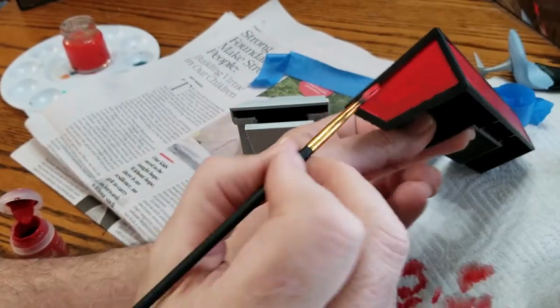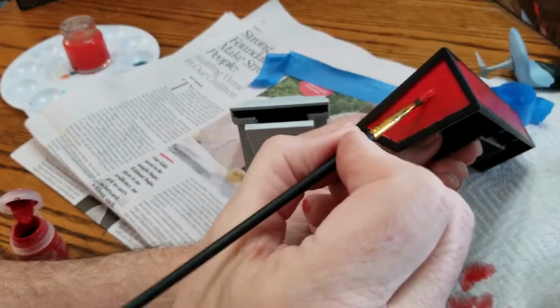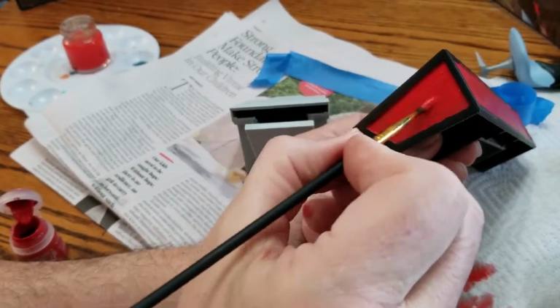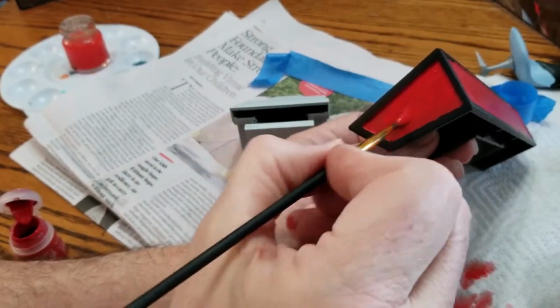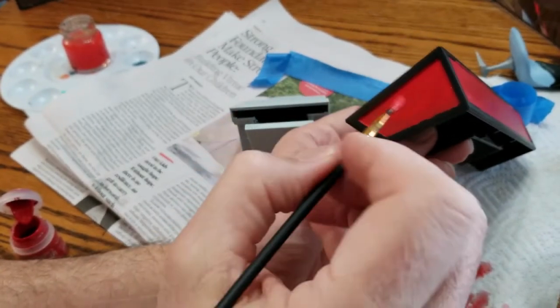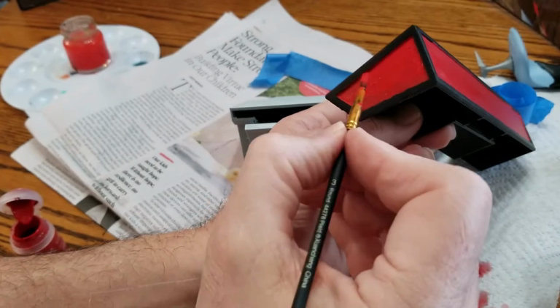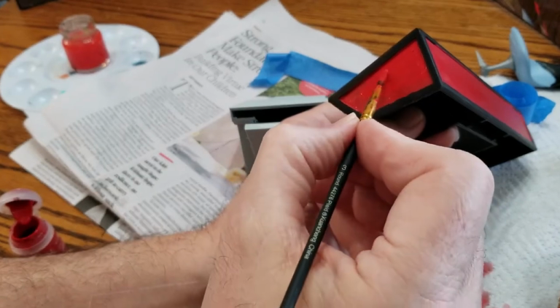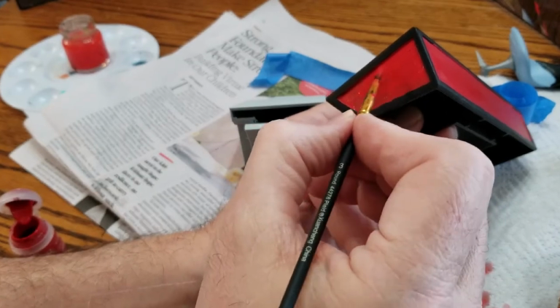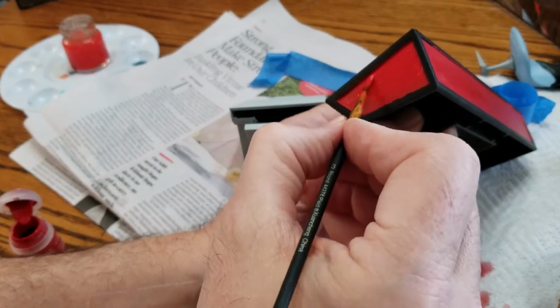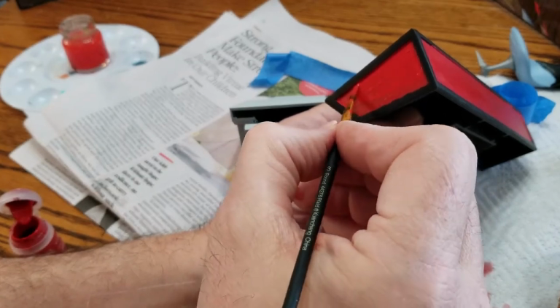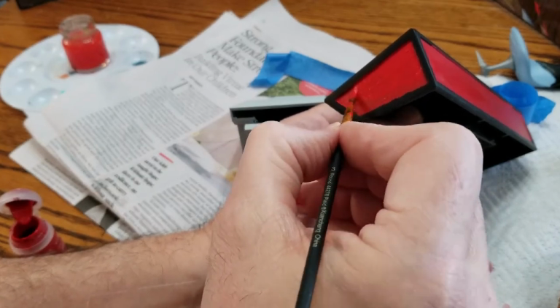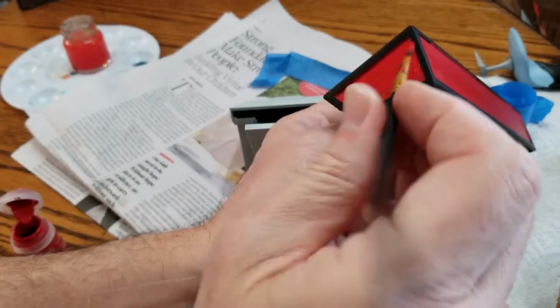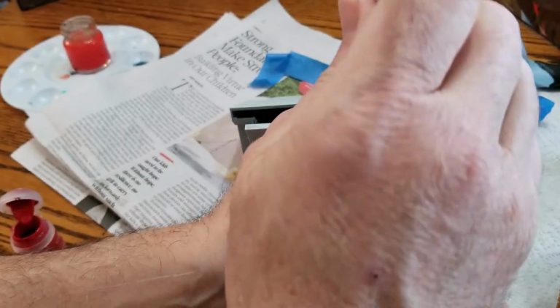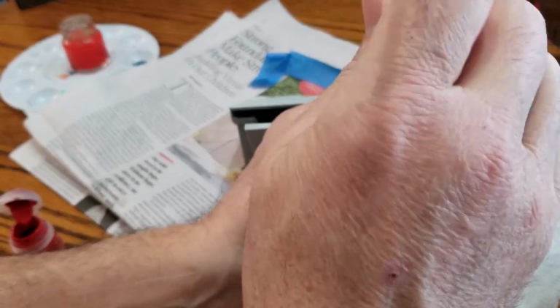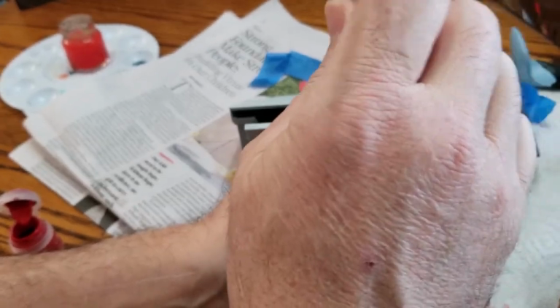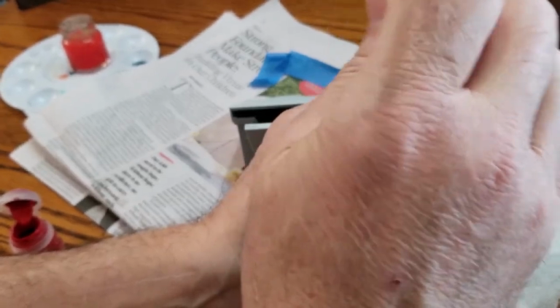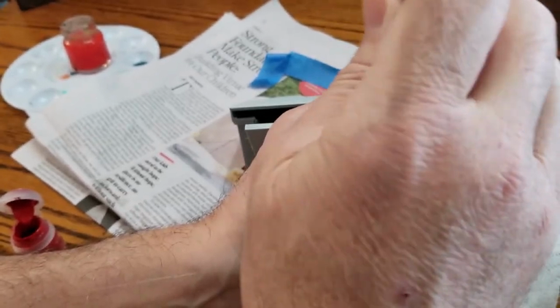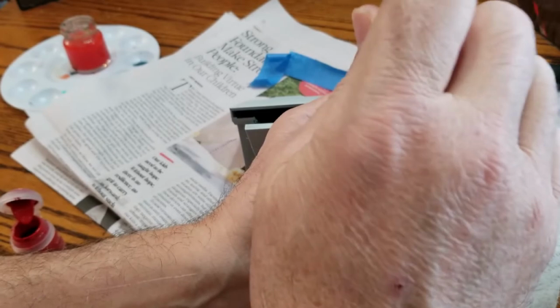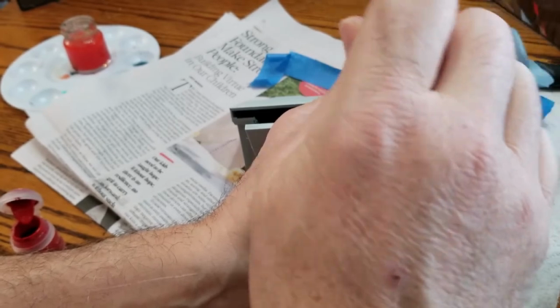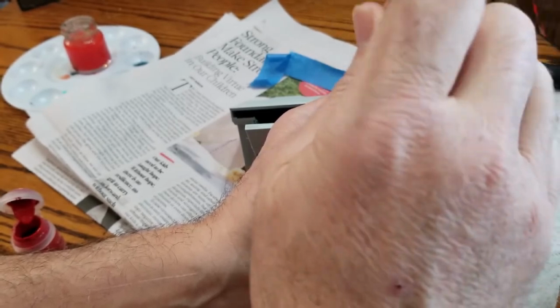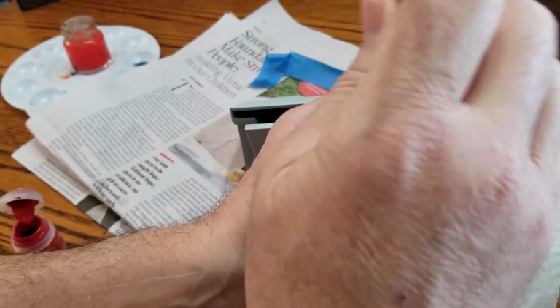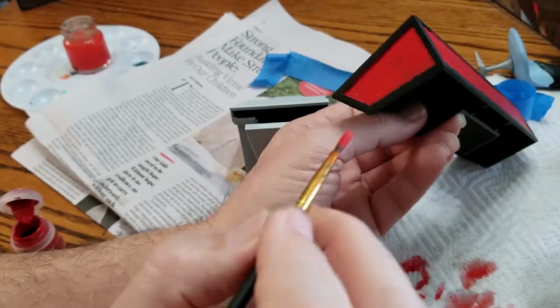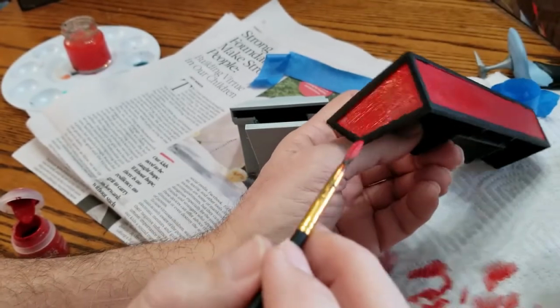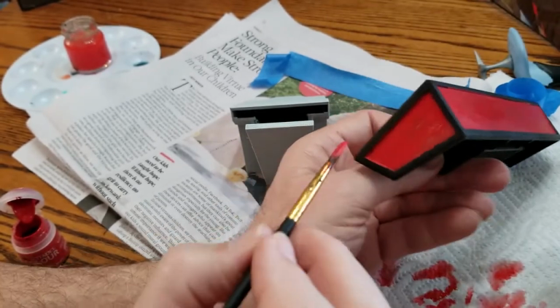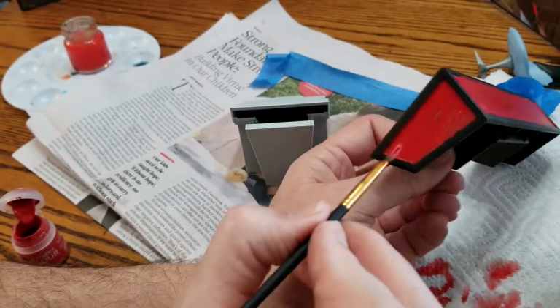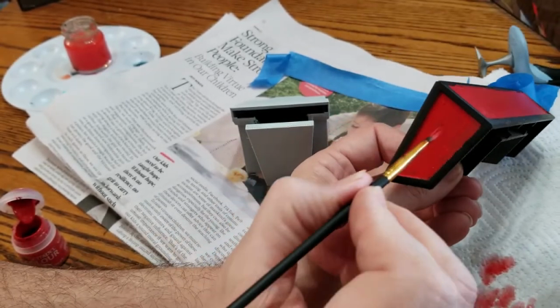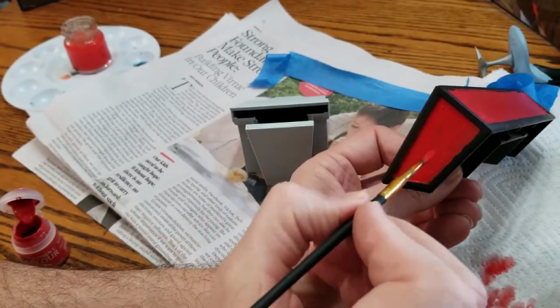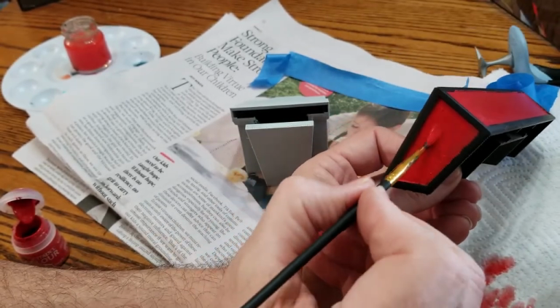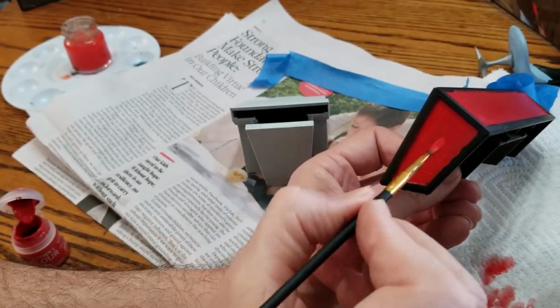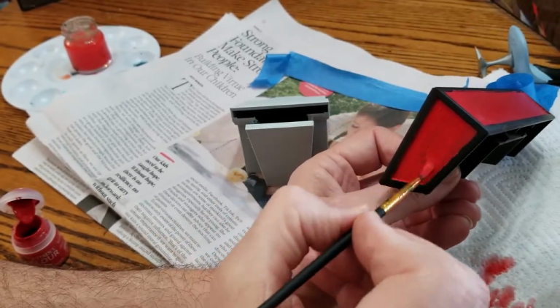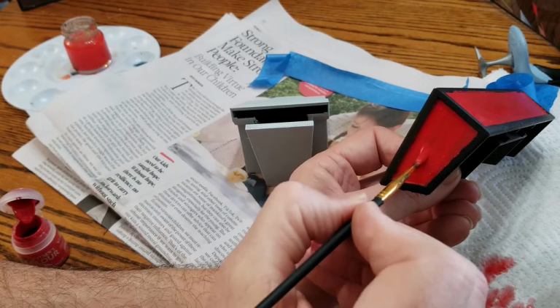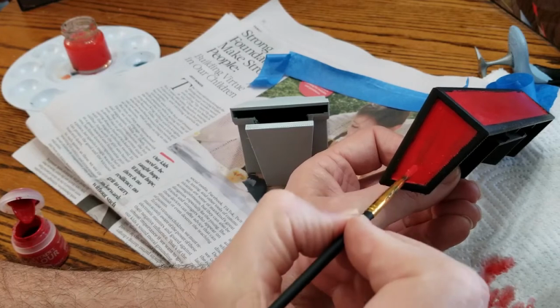Just putting a little extra paint on there. Get a red spray paint and just save yourself some trouble — it'd be a lot easier and would probably look better too. You wouldn't have these splotchy areas.